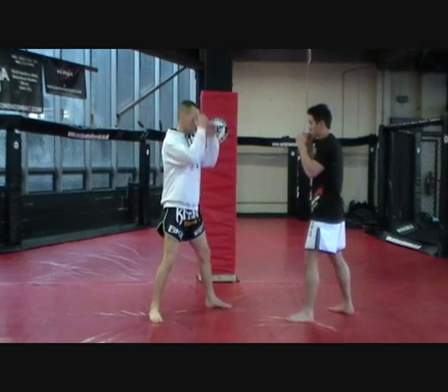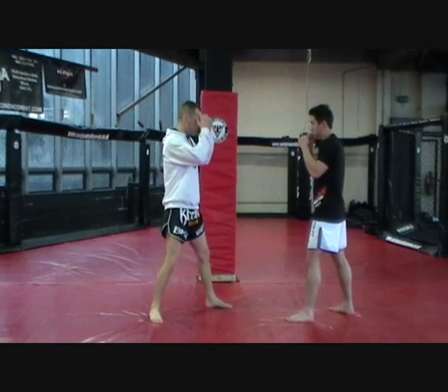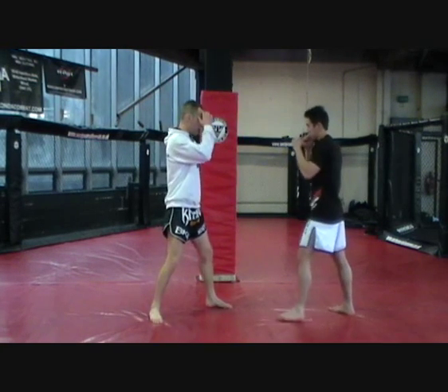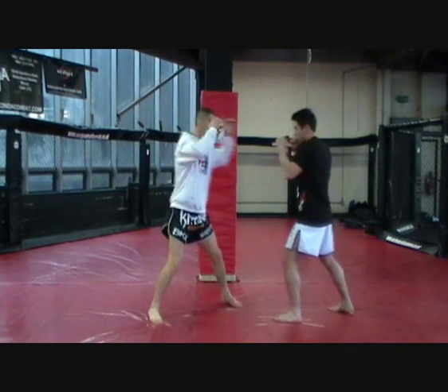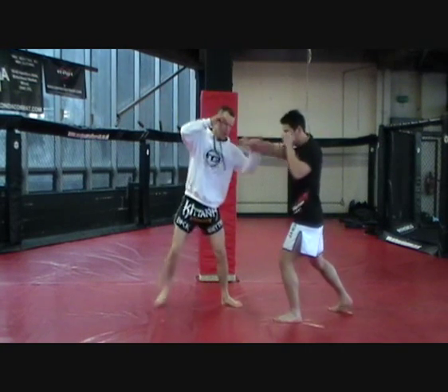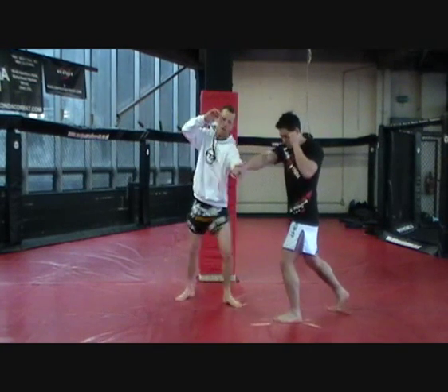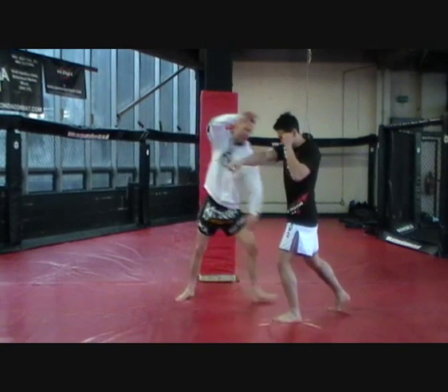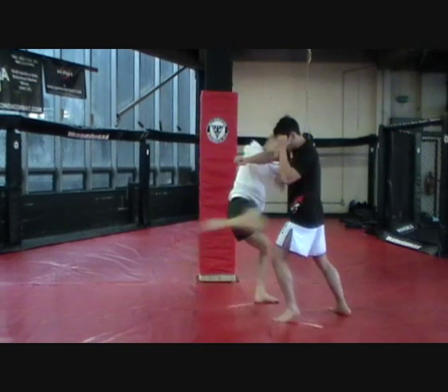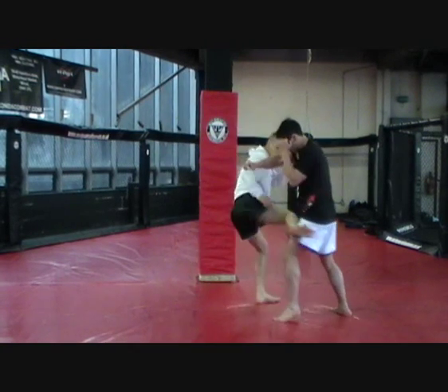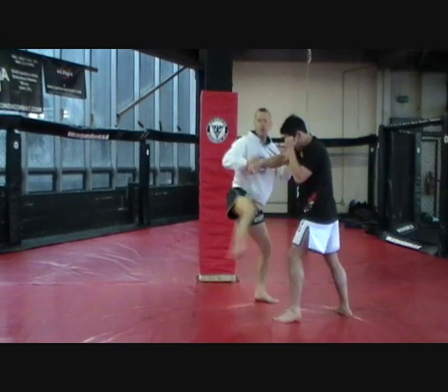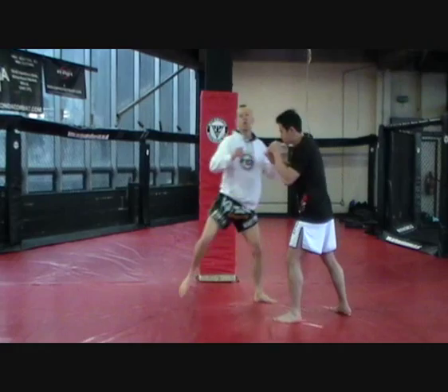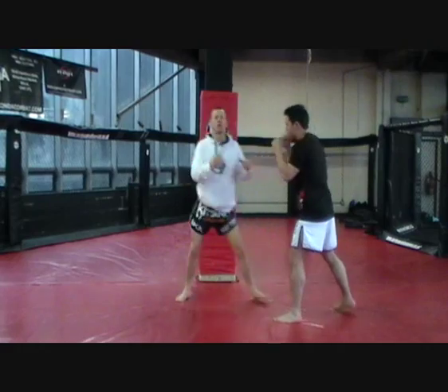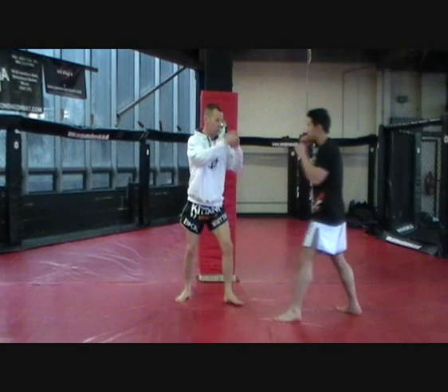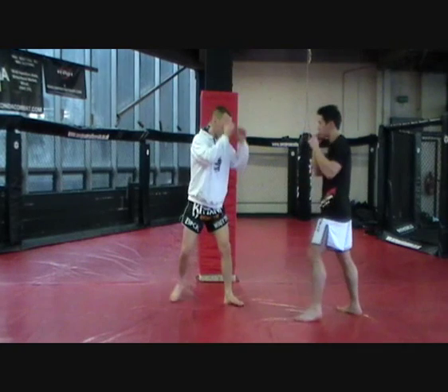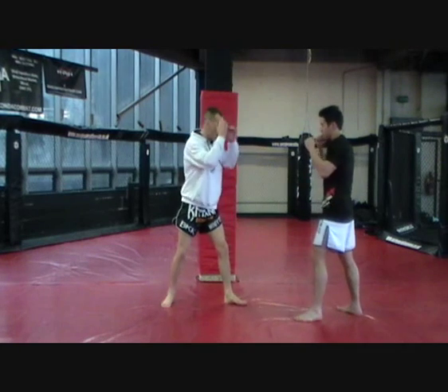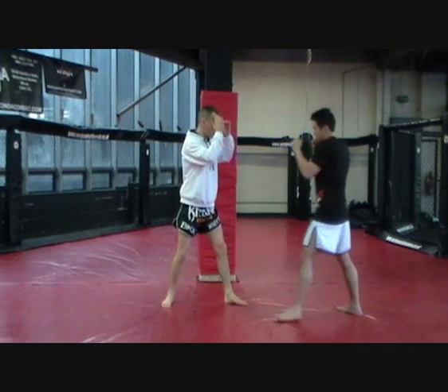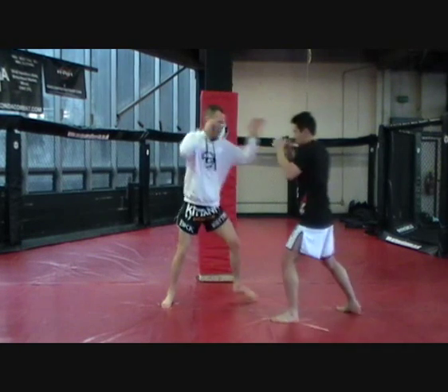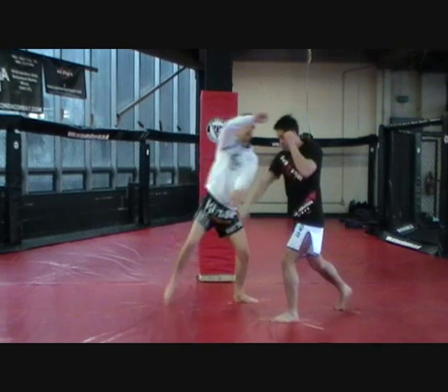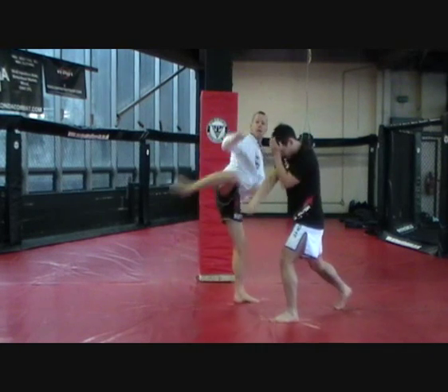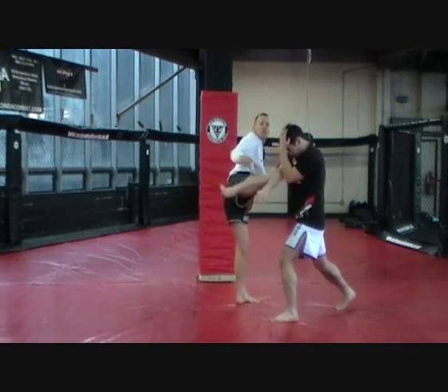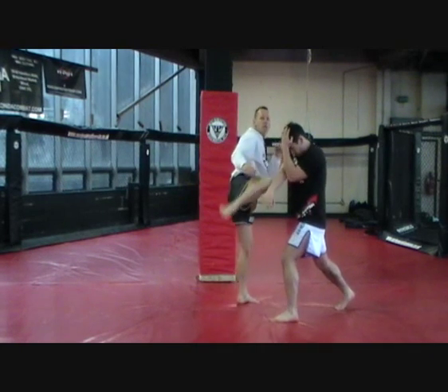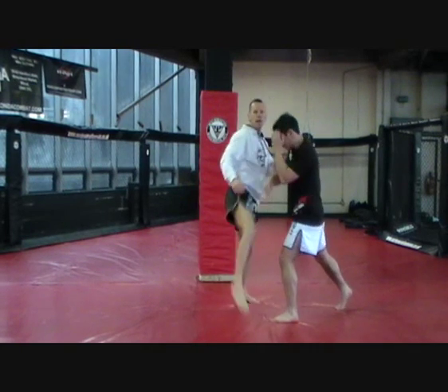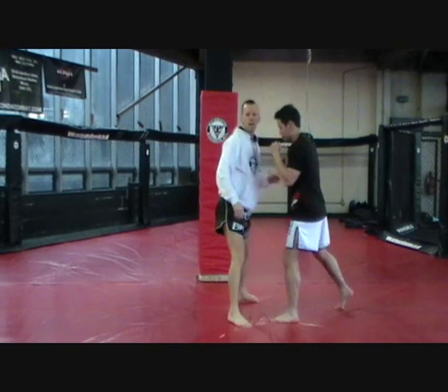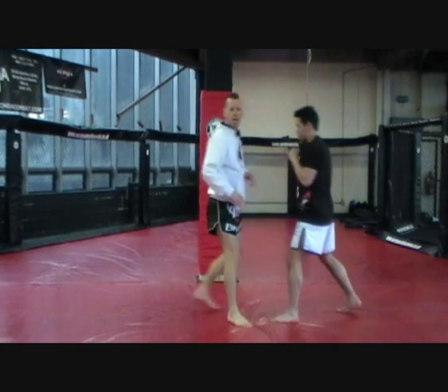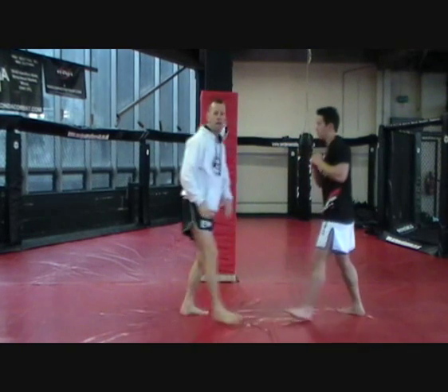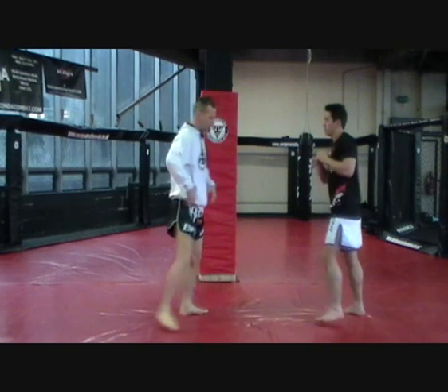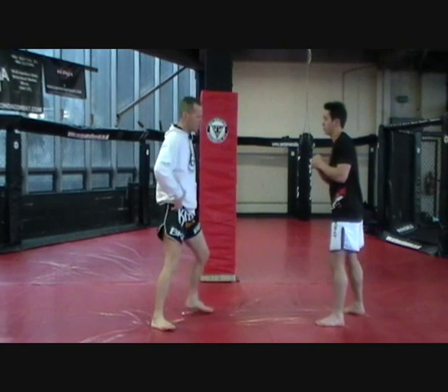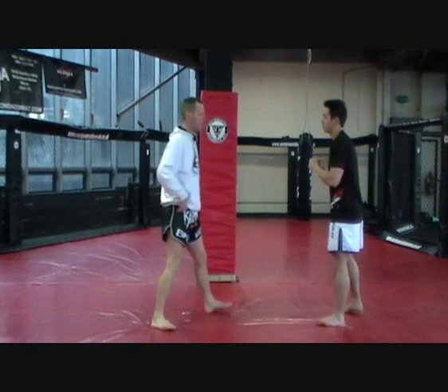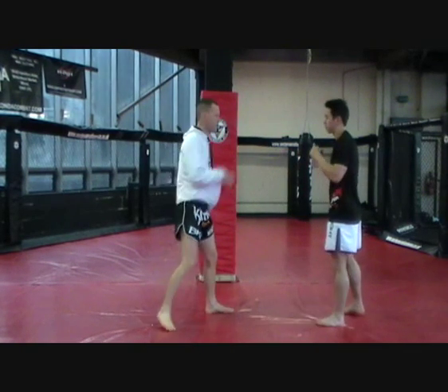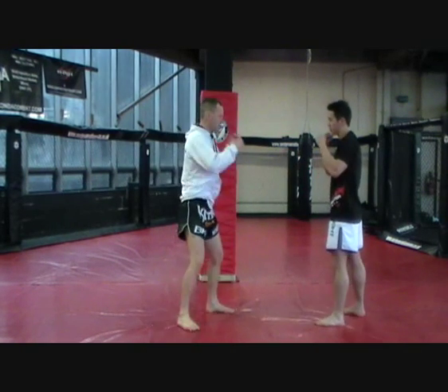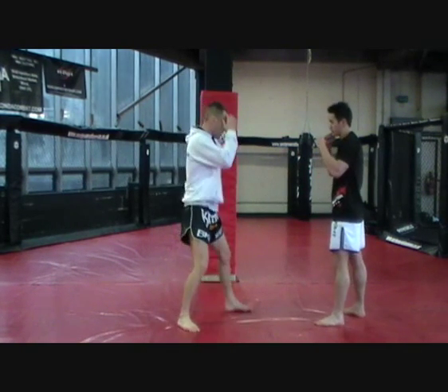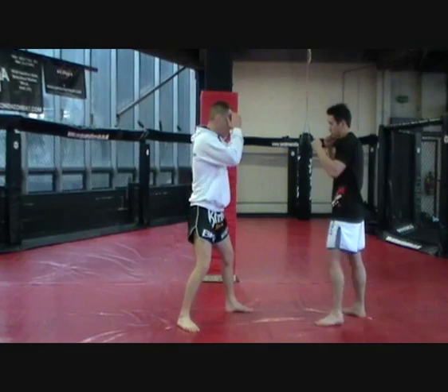From there I can go to his legs, or straight over, arms and back, straight up to the head. Just changing that angle as I come in.